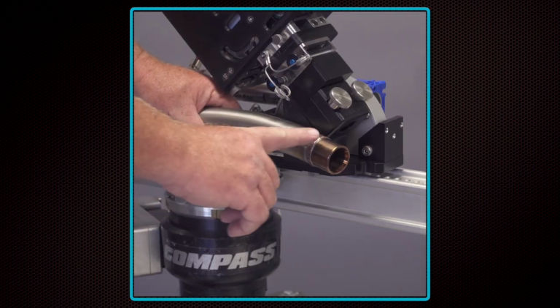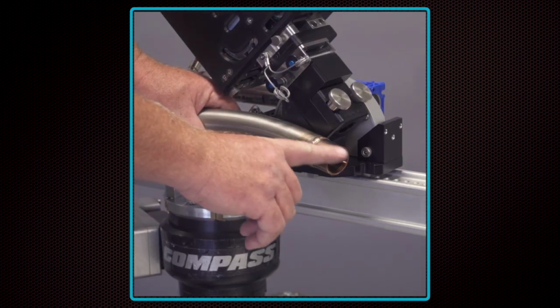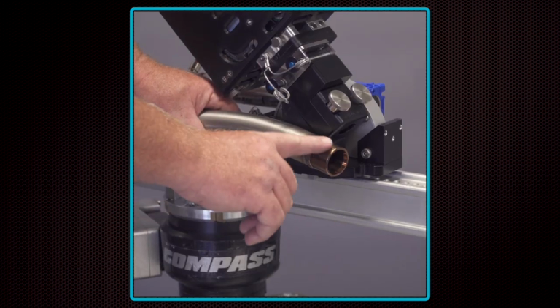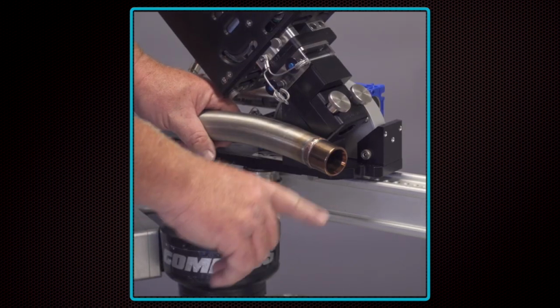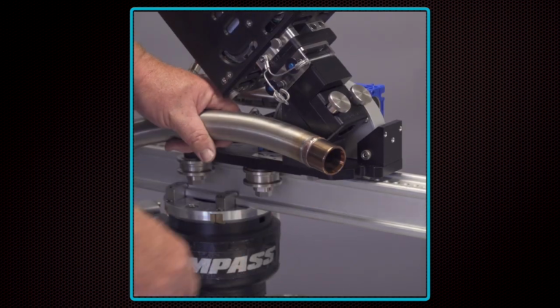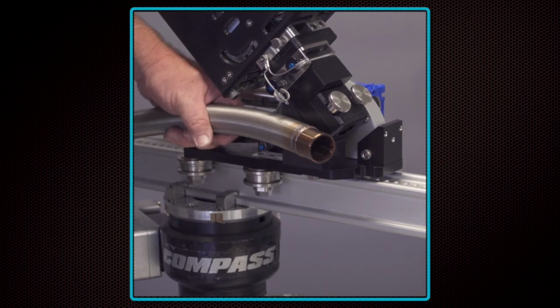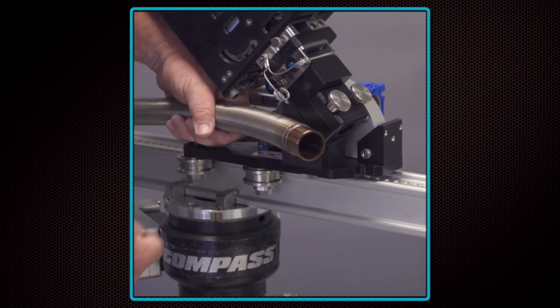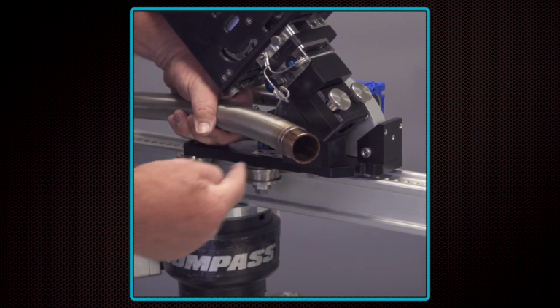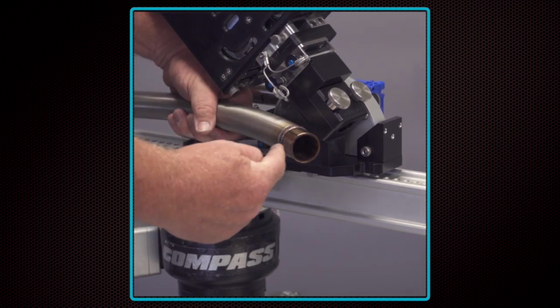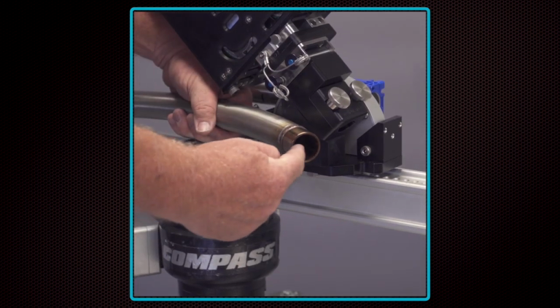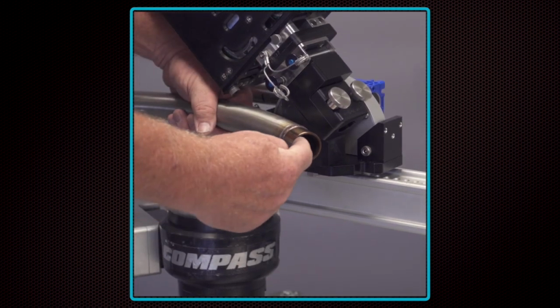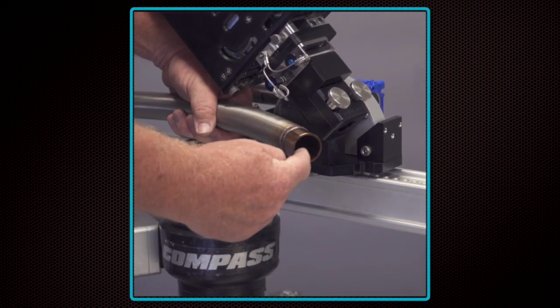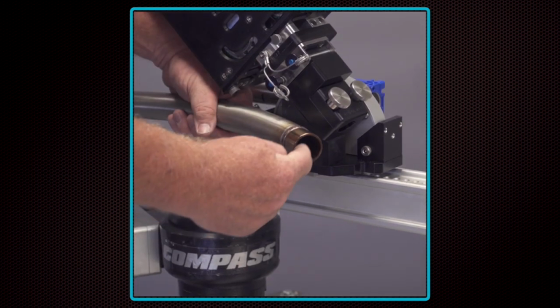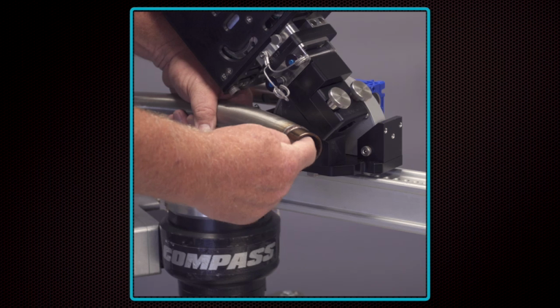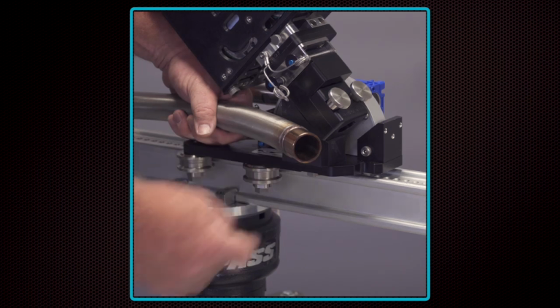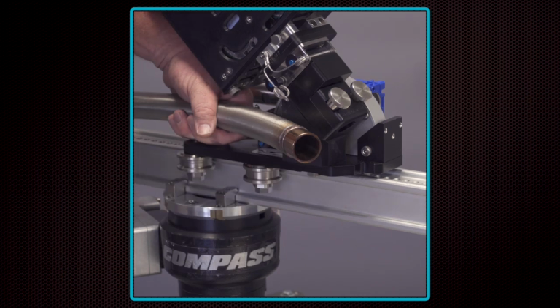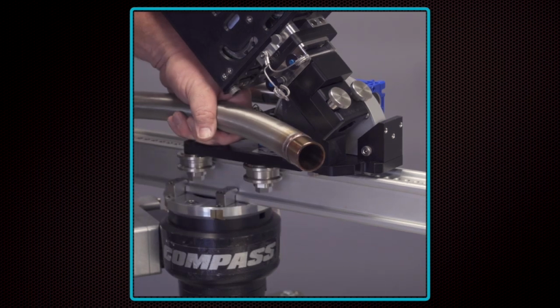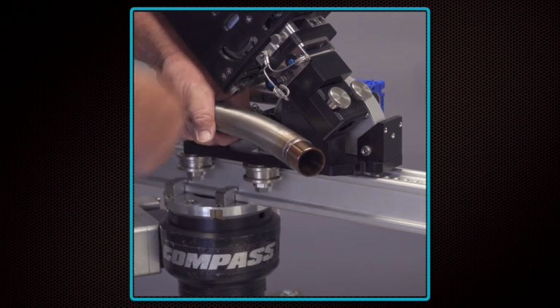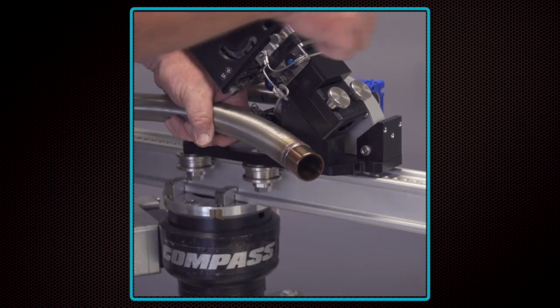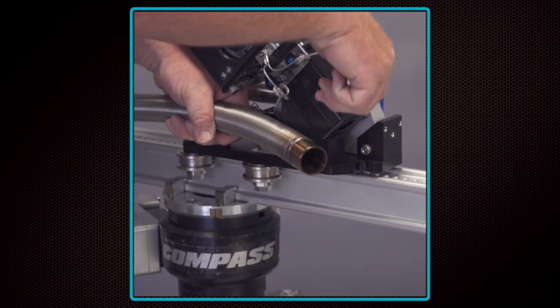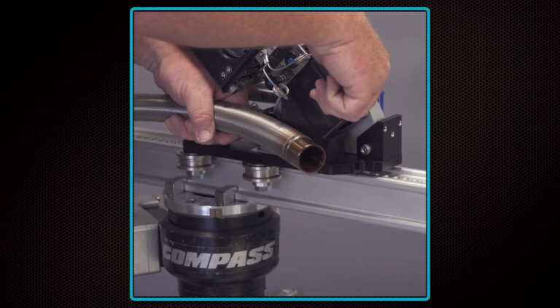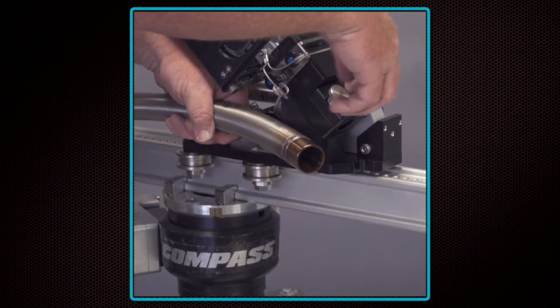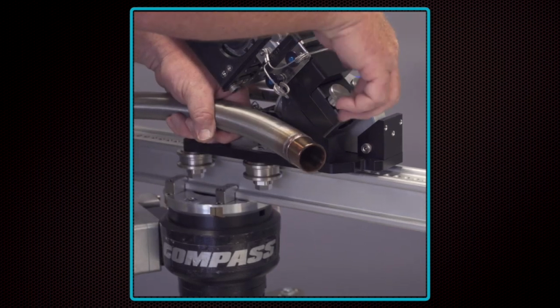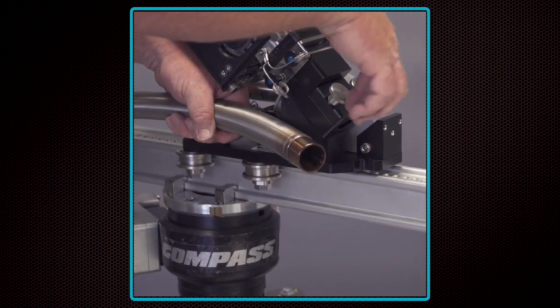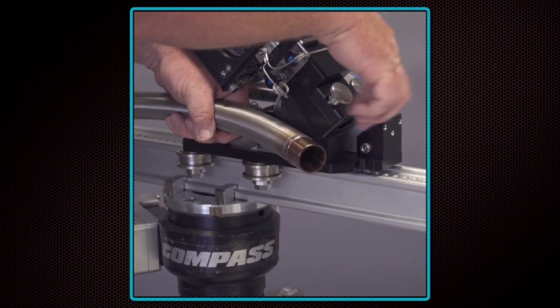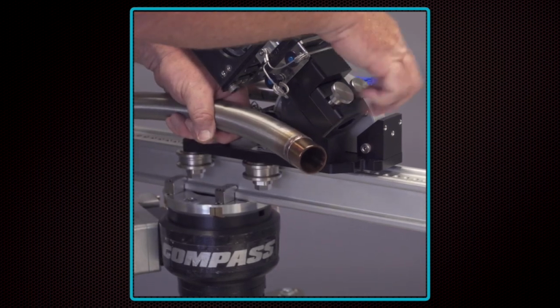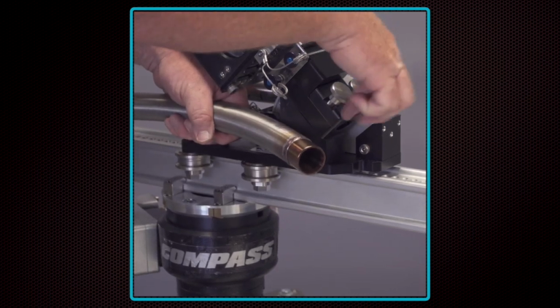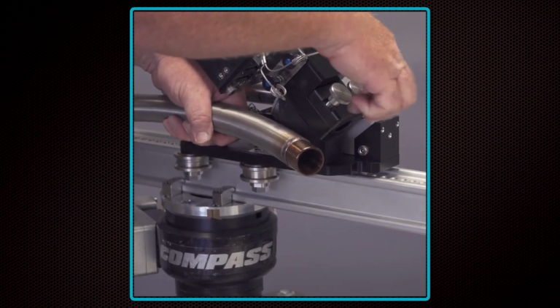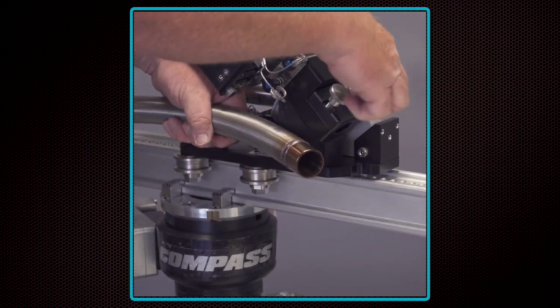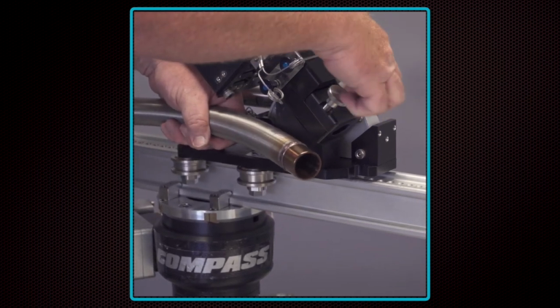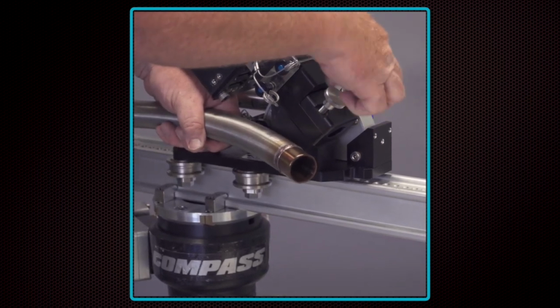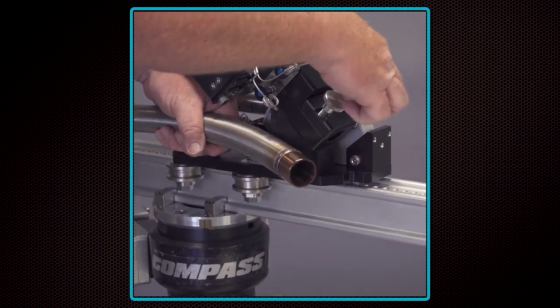The guide tubes have a copper-colored end with a chamfered edge that prevents the rotary tool from getting snagged. Be sure to place this end closest to the tube sheet.